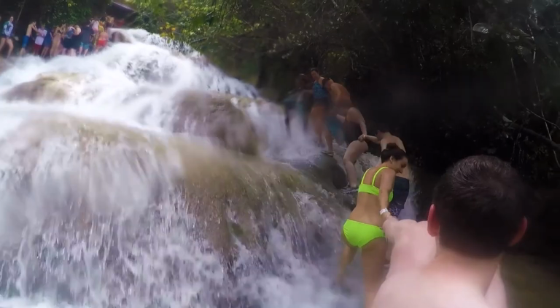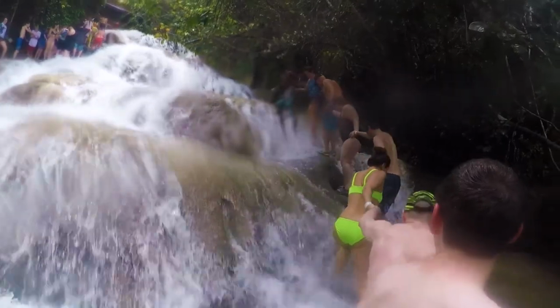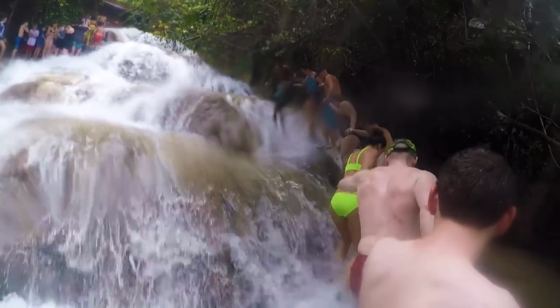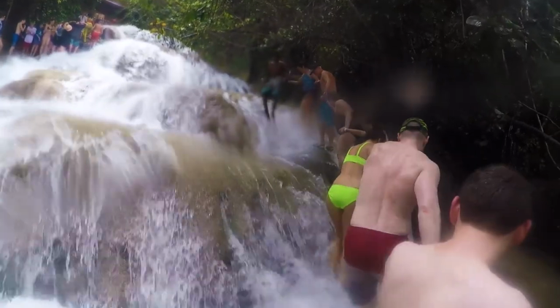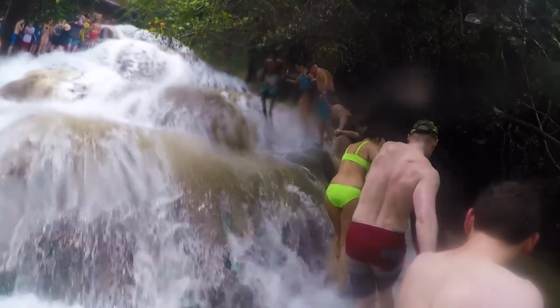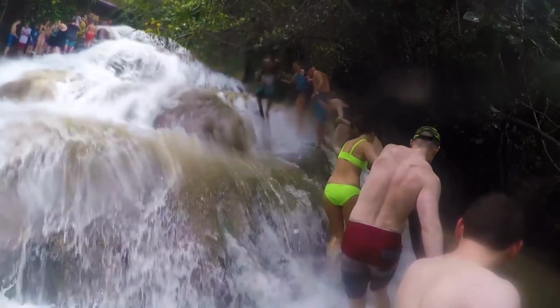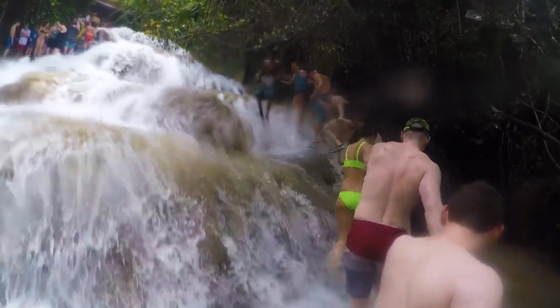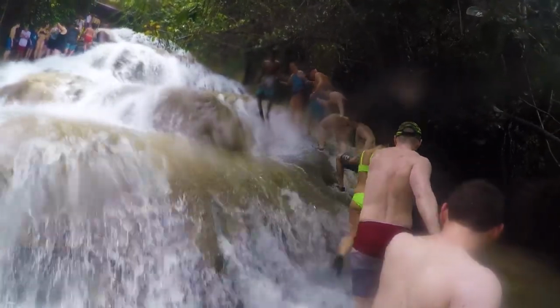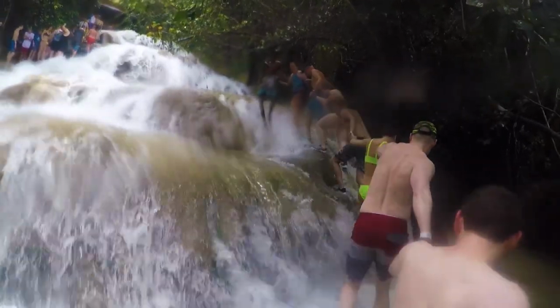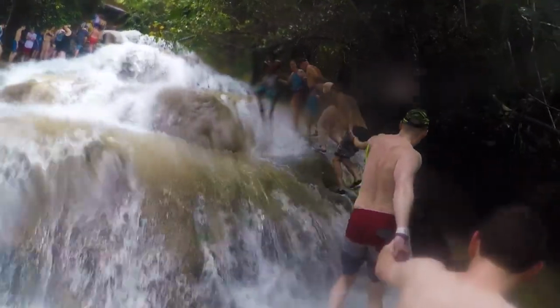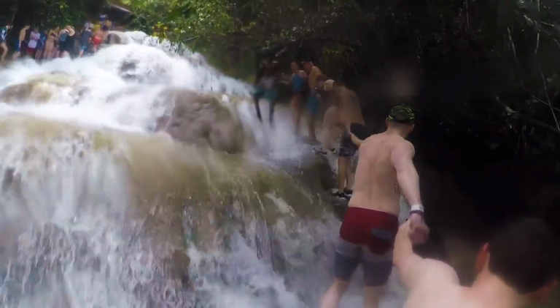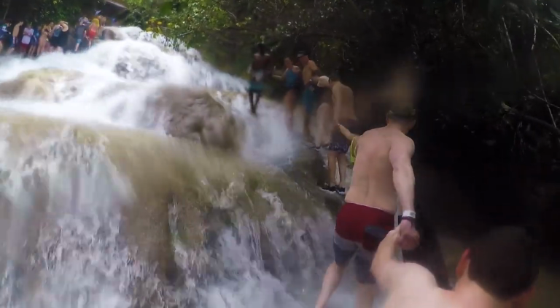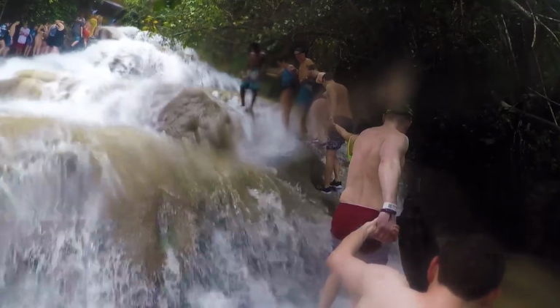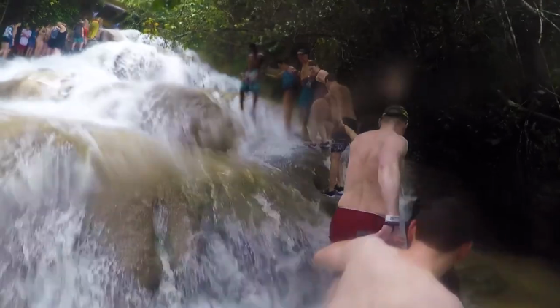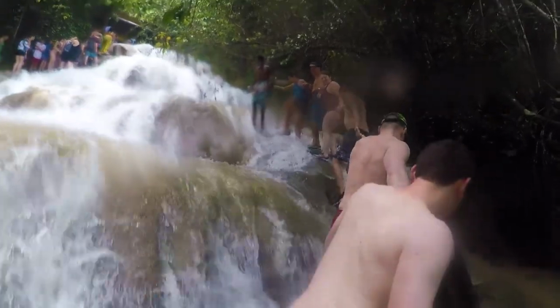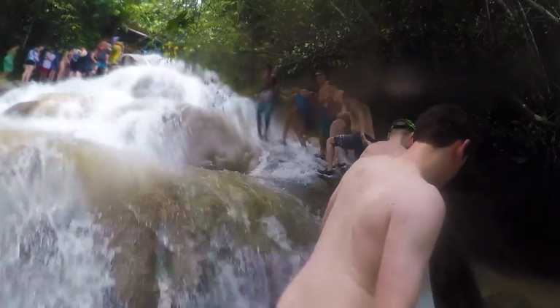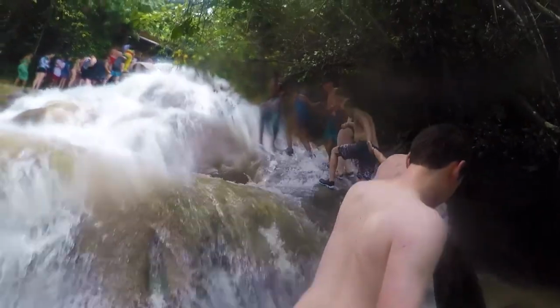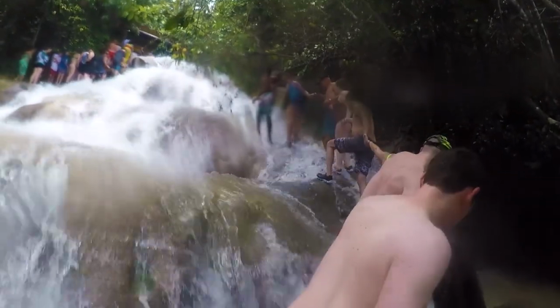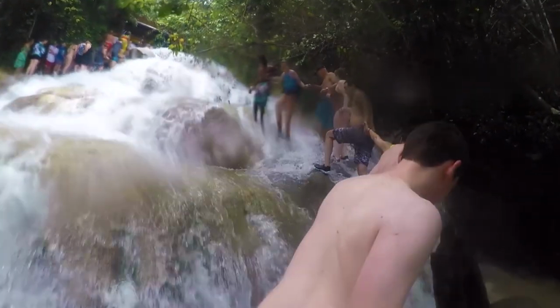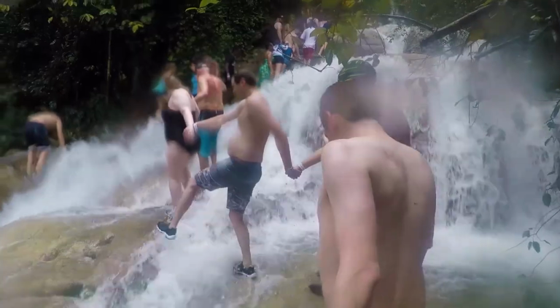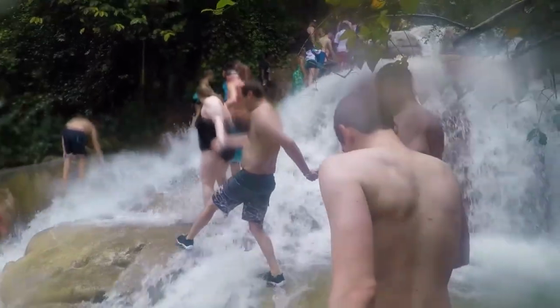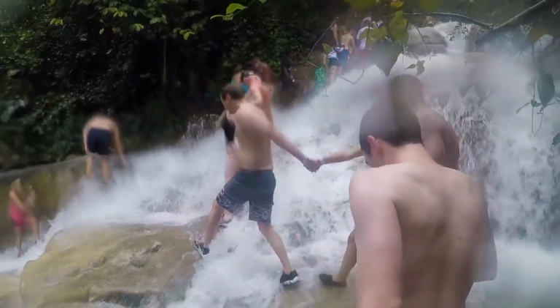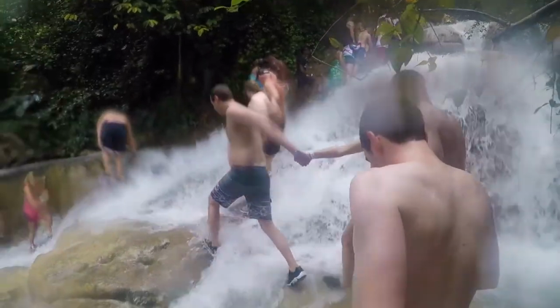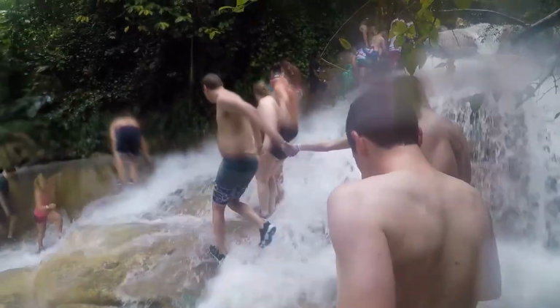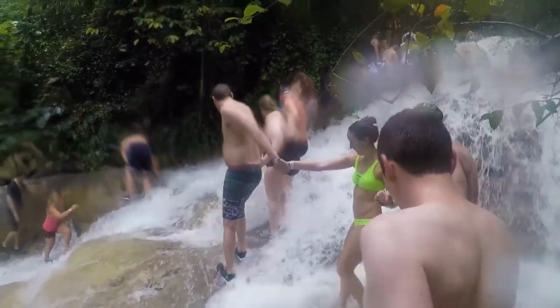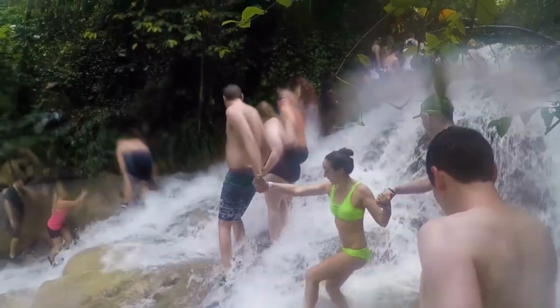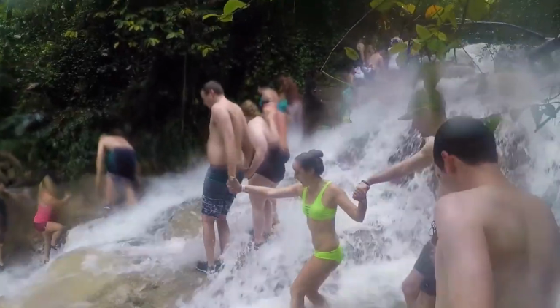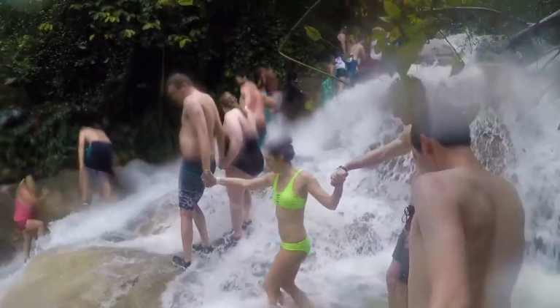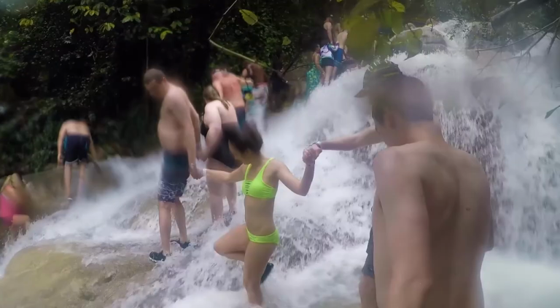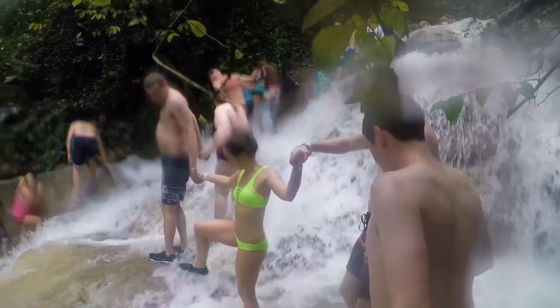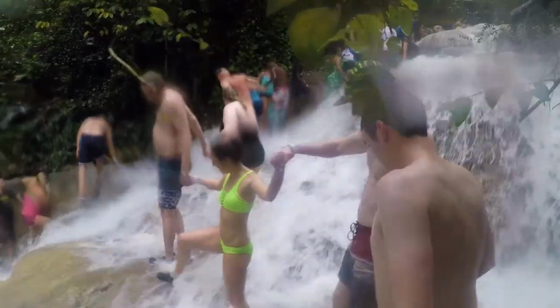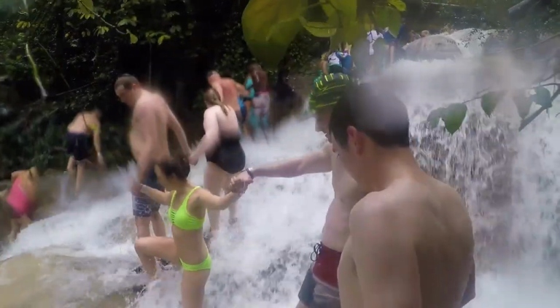A common technique you'll see on the falls is having groups hold hands, and this just helps everybody keep their balance on their way up. The employees actually scrub the rocks every morning, so they're not nearly as slippery as you would expect.